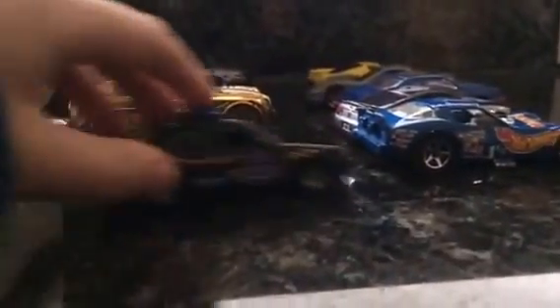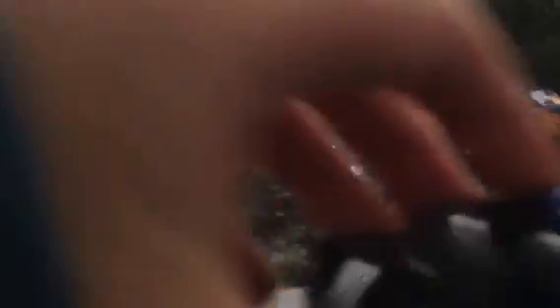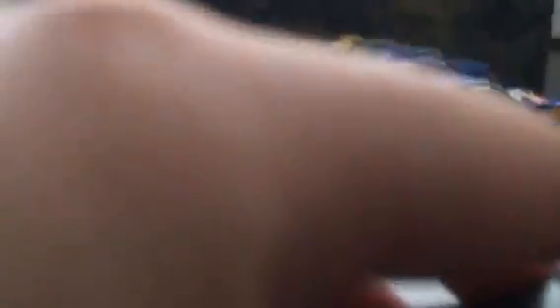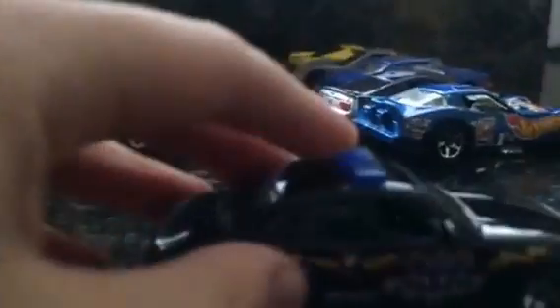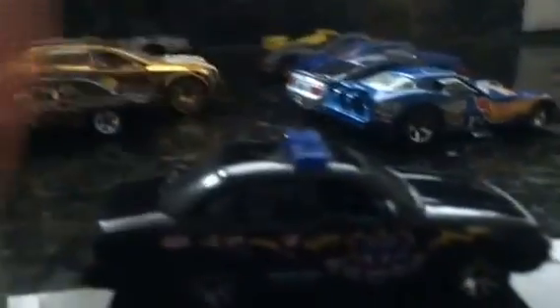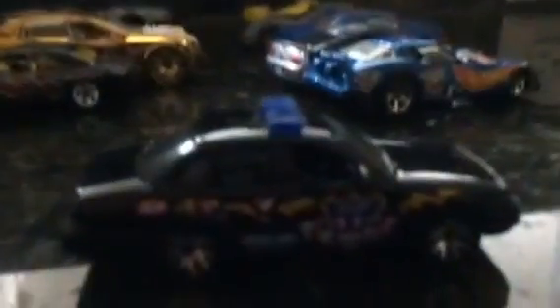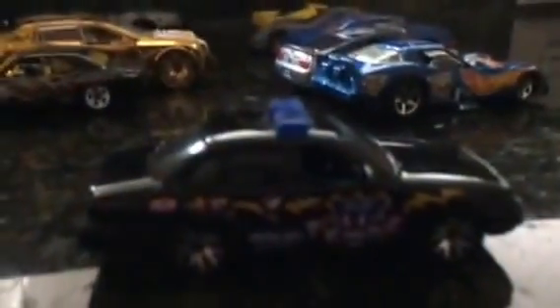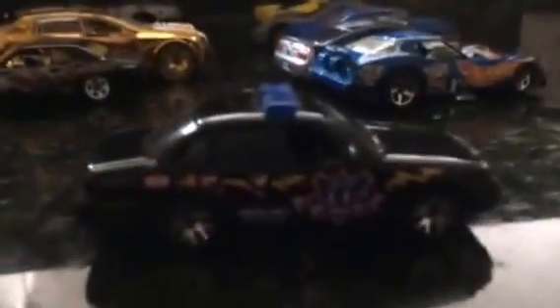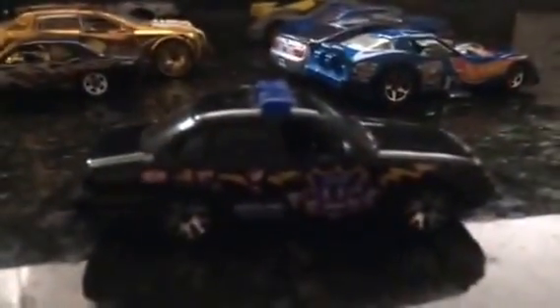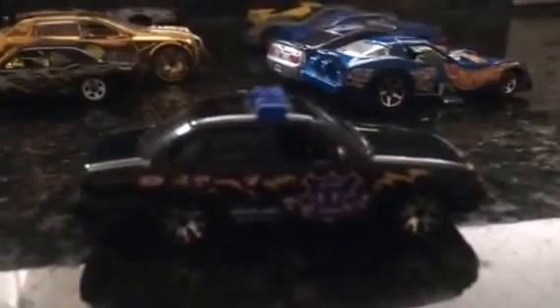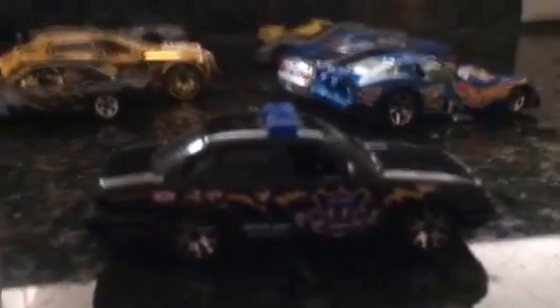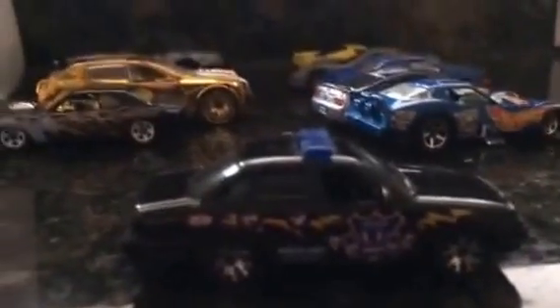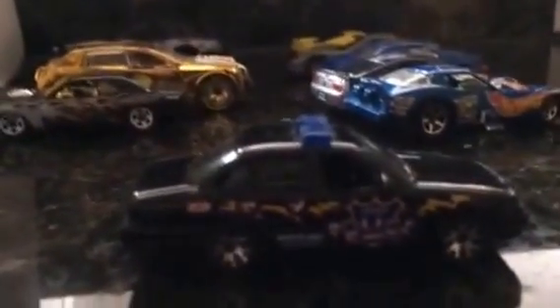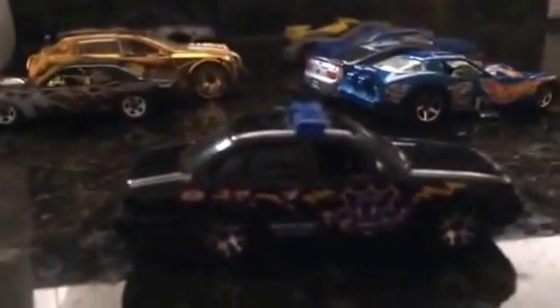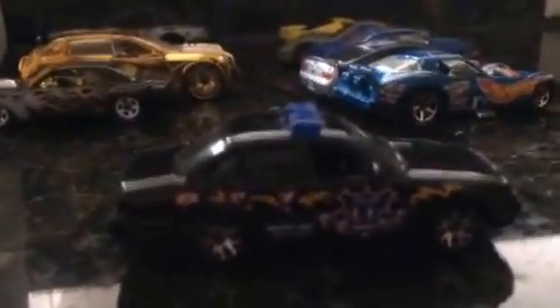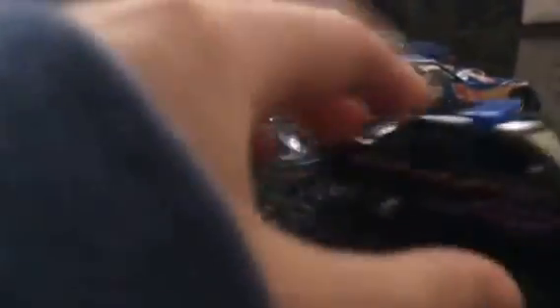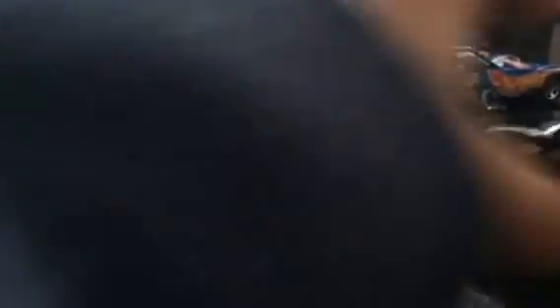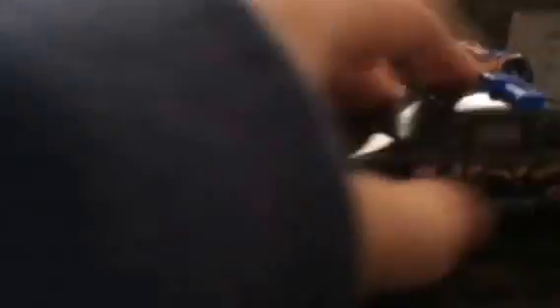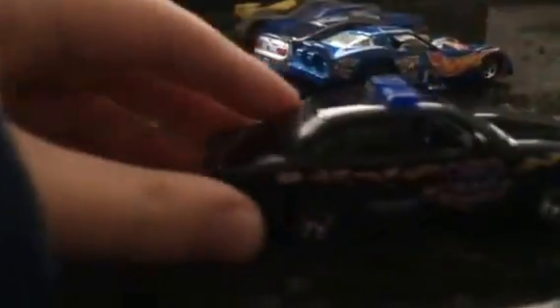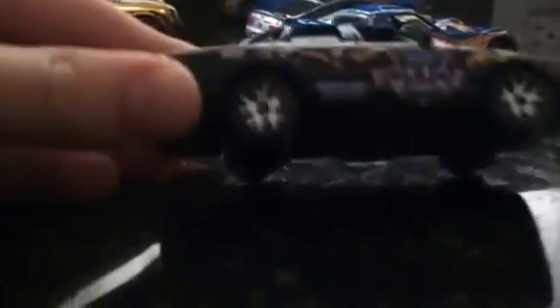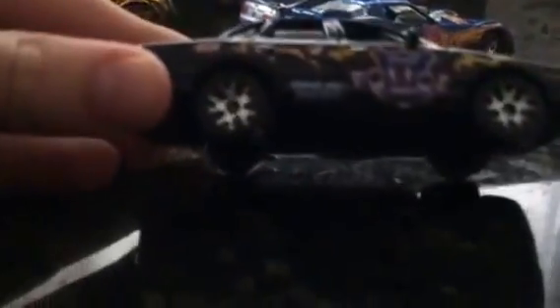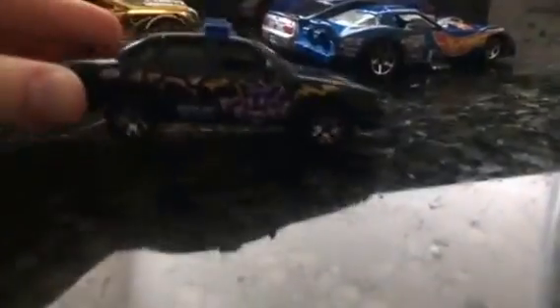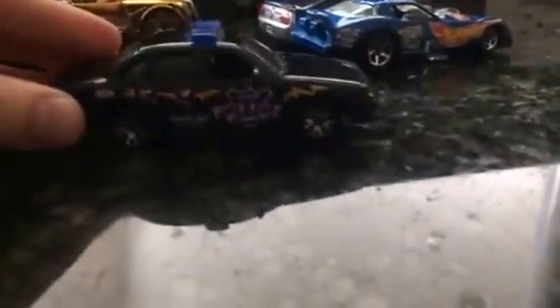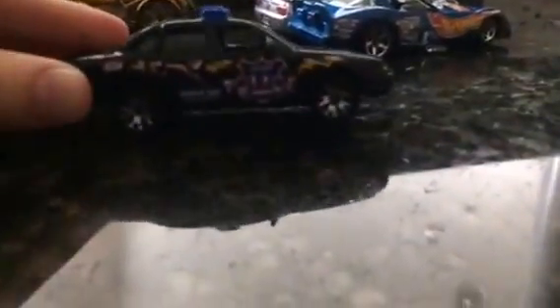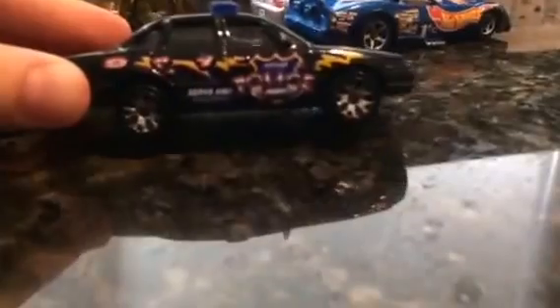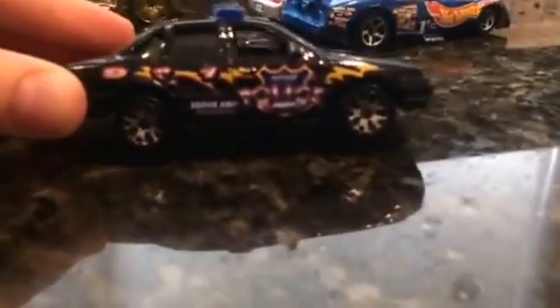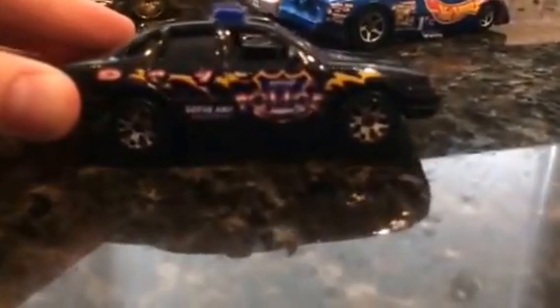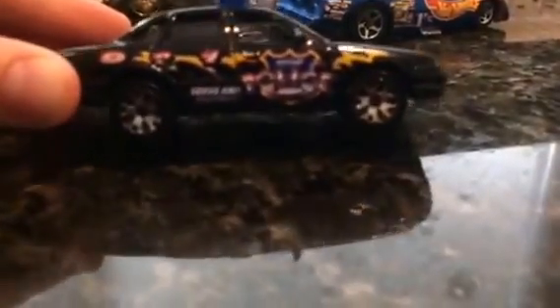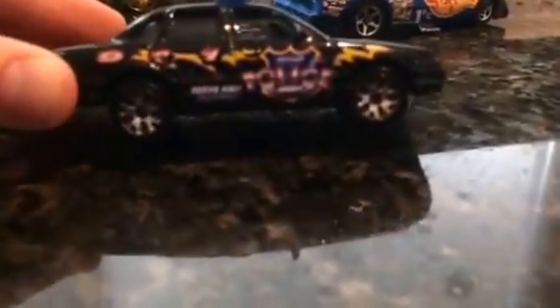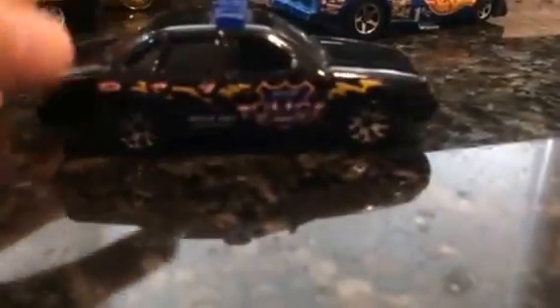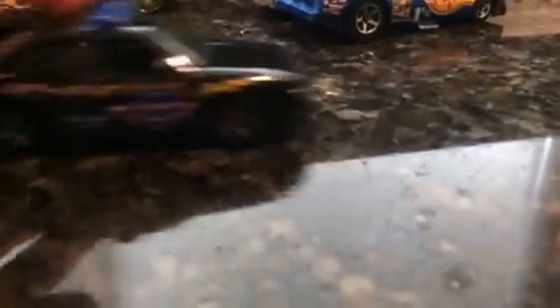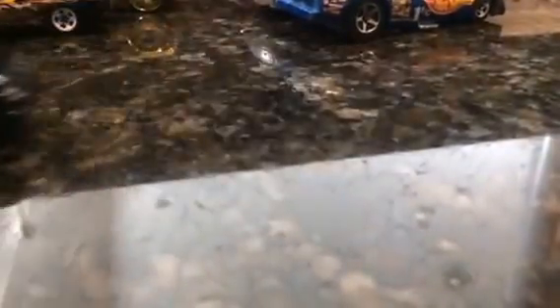This is an old Matchbox Ford Crown Victoria Police Interceptor. Very nice, I really like that.